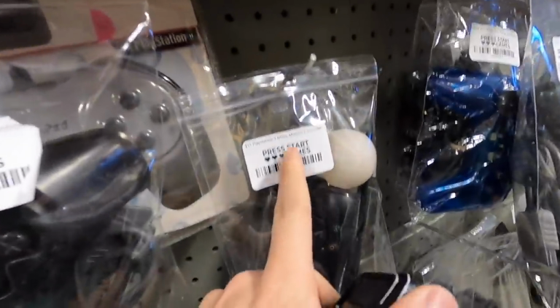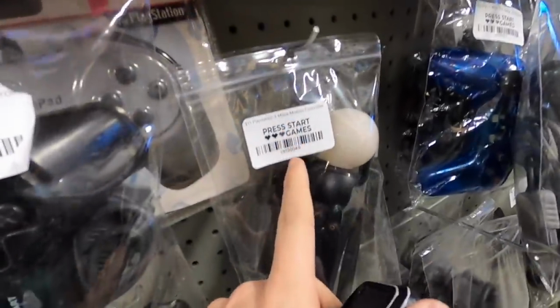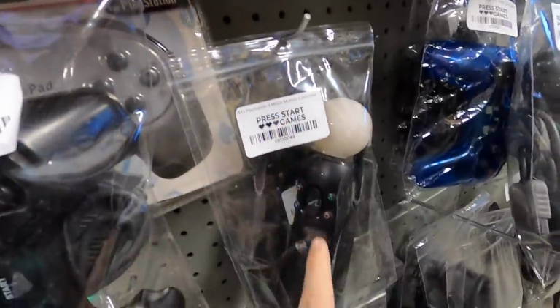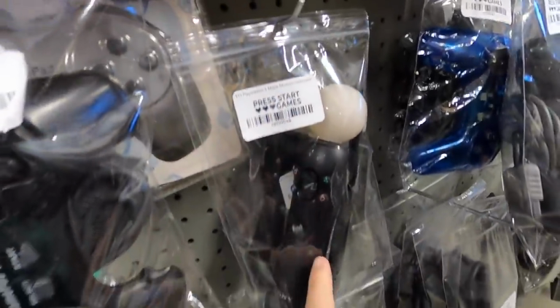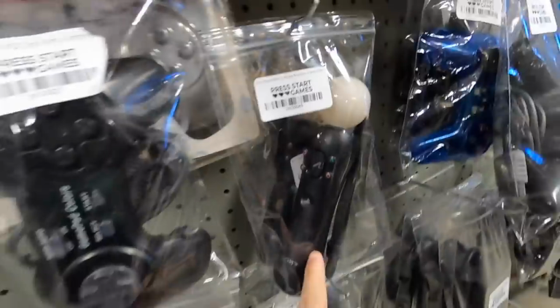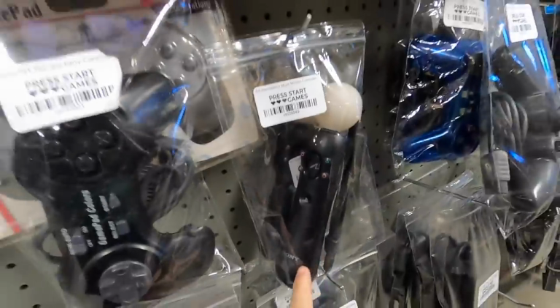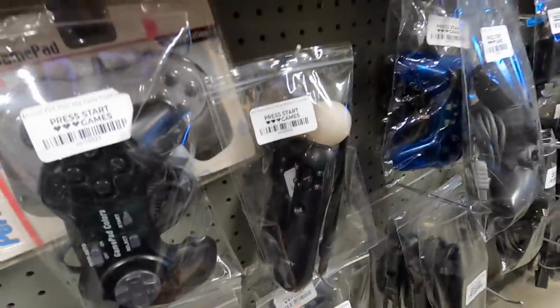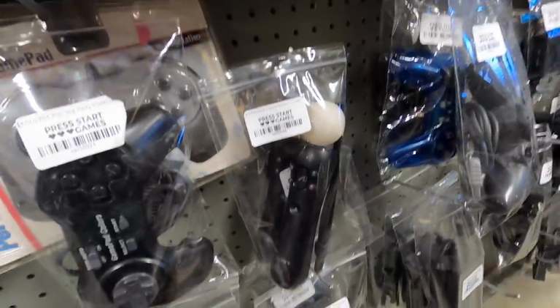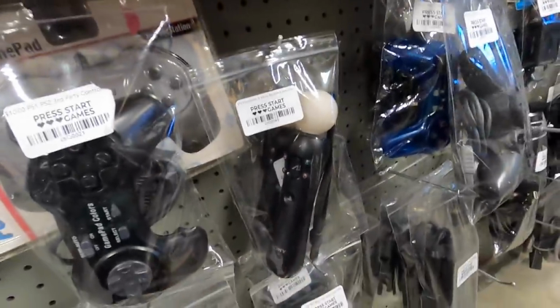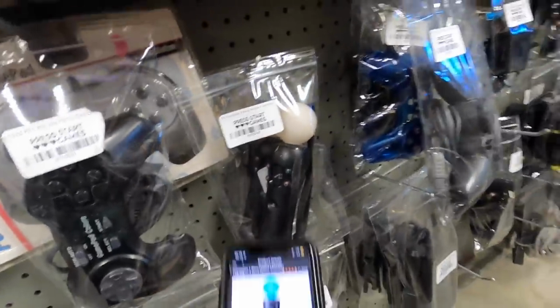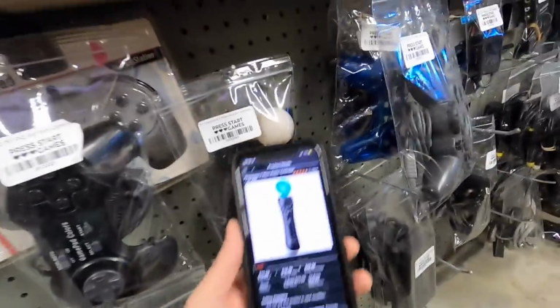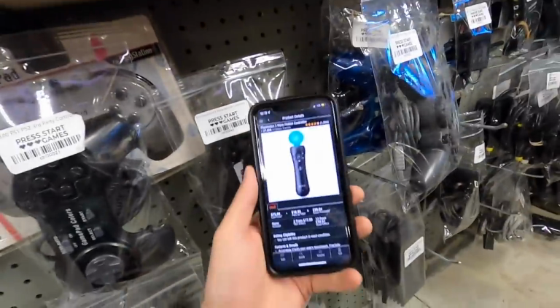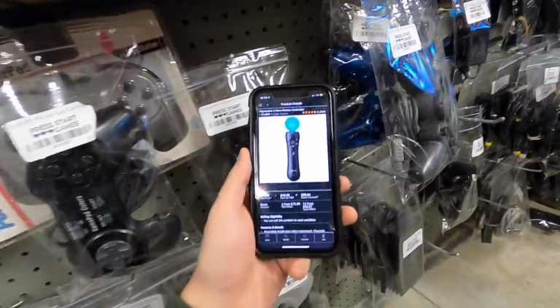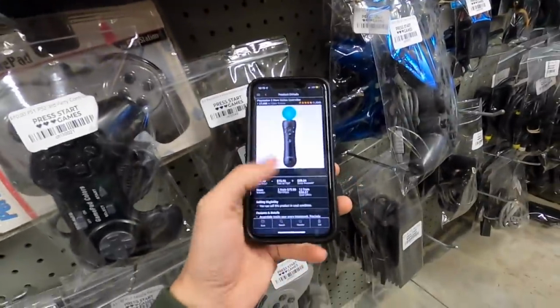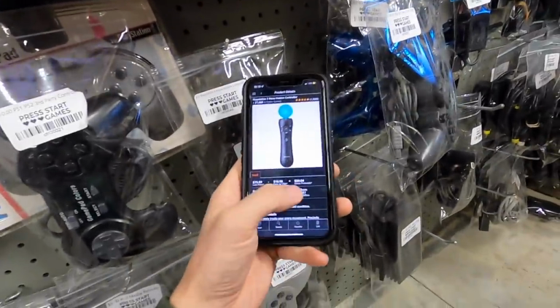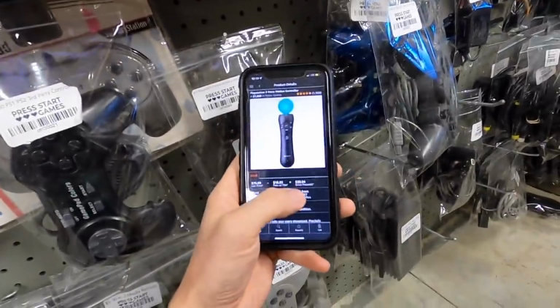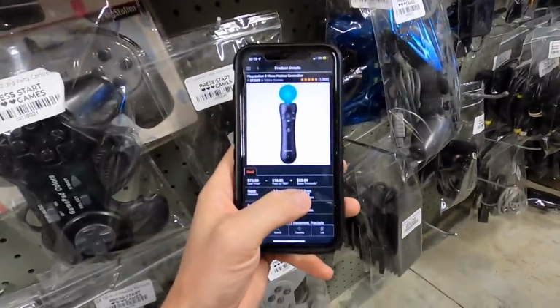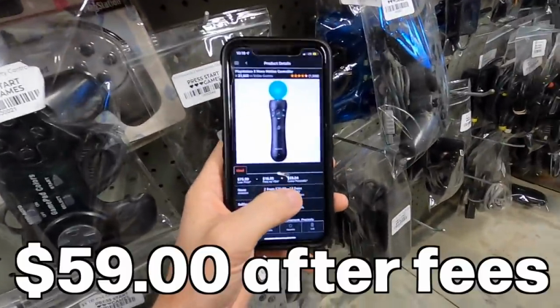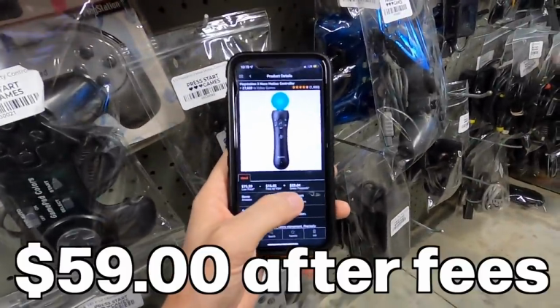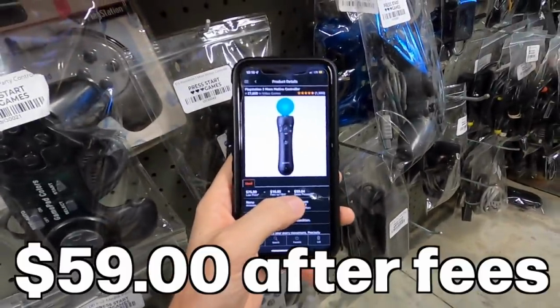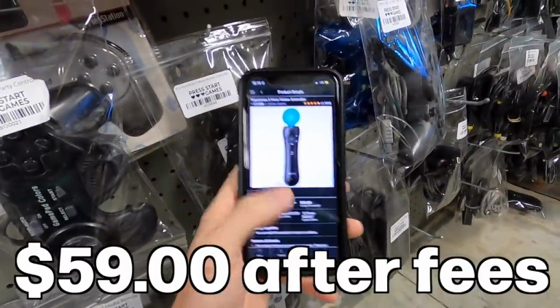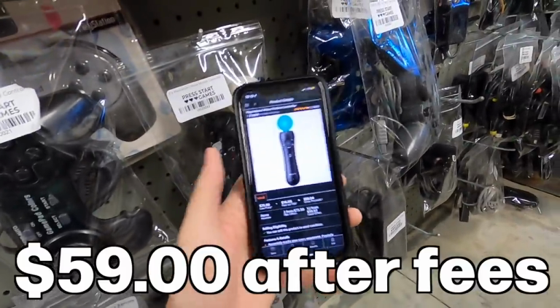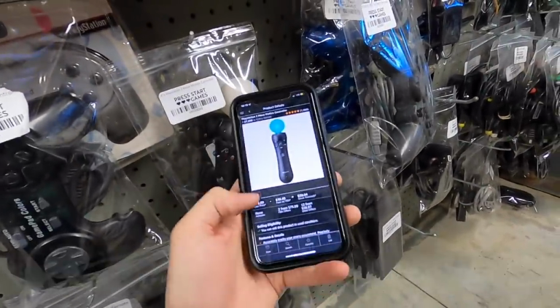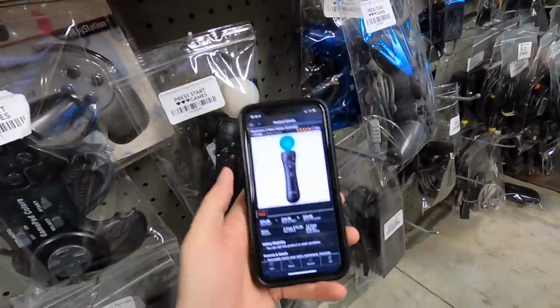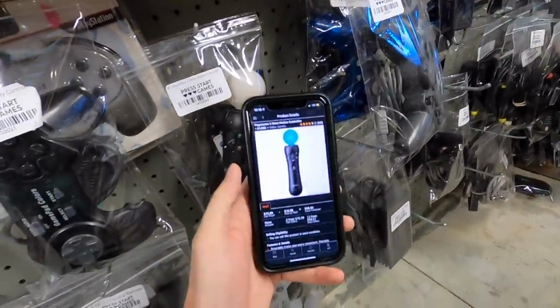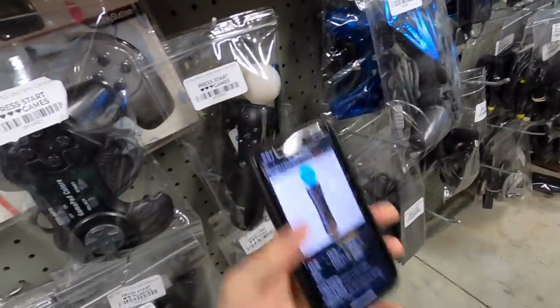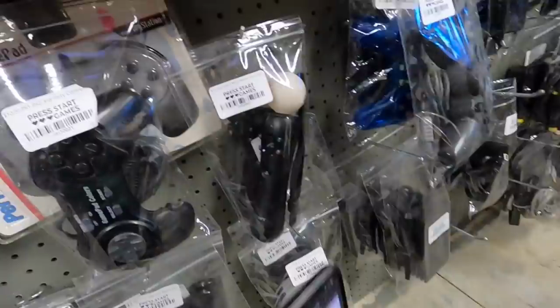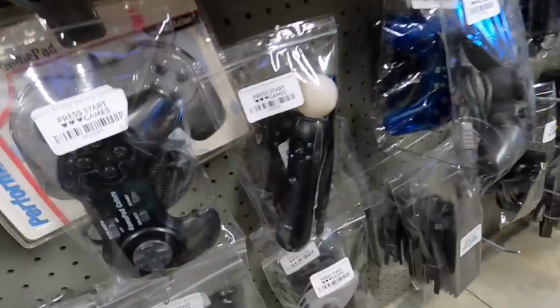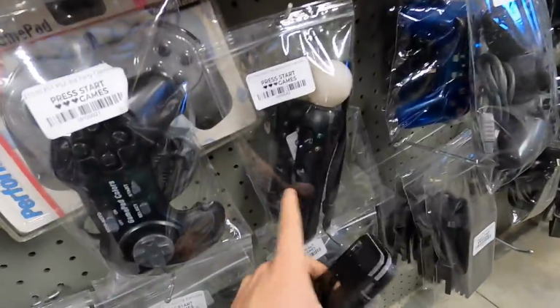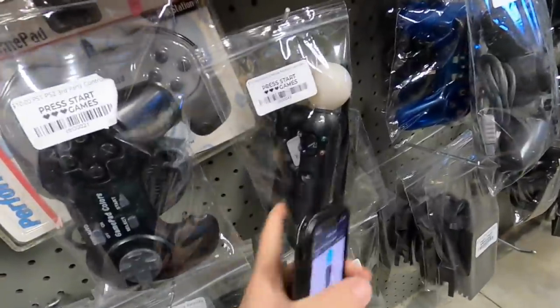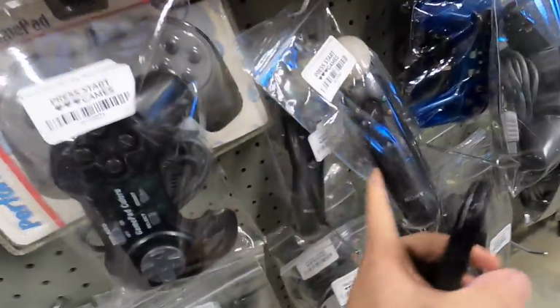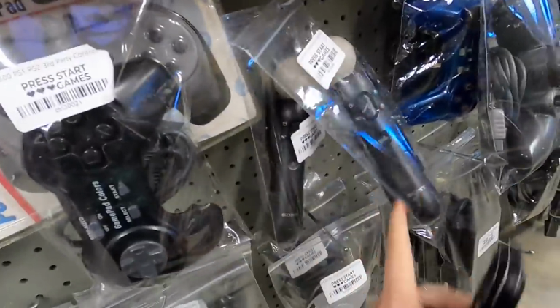PlayStation 3 Move controller for 15 bucks. These things are stupidly spiked right now. Look at that — $59 after fees. It'll probably go down before I send it in but I'll still pick both of these up.